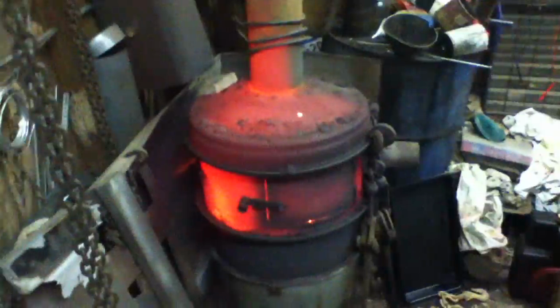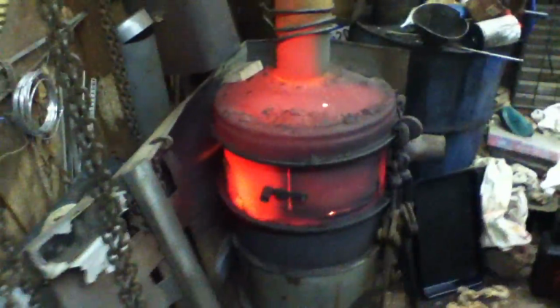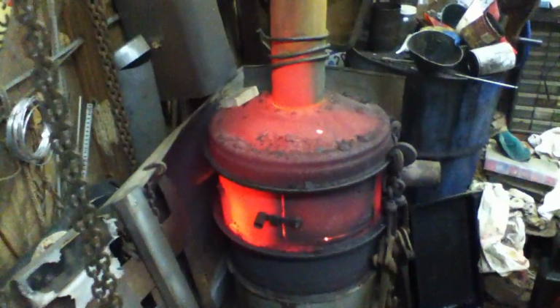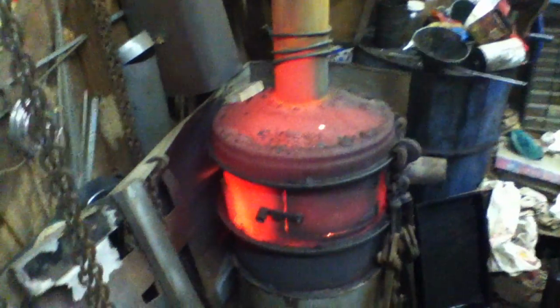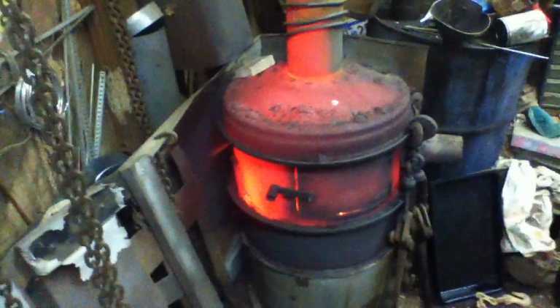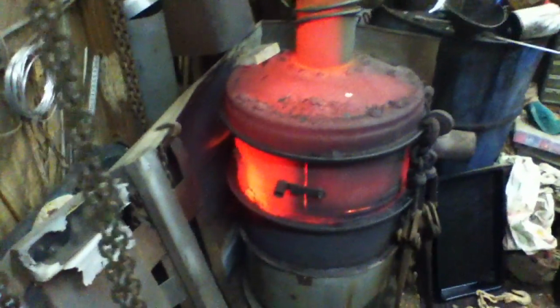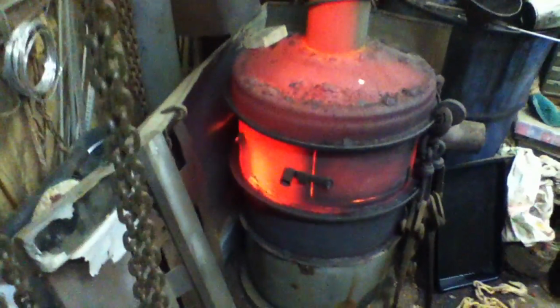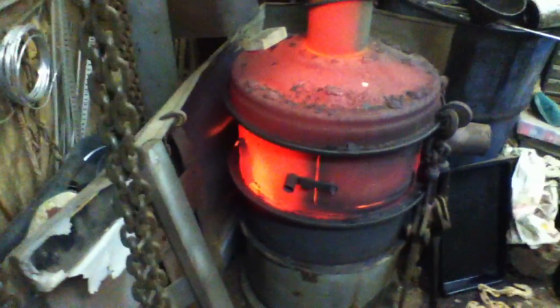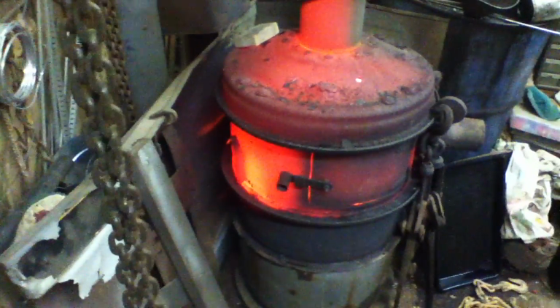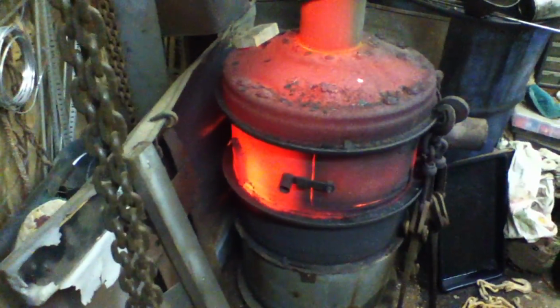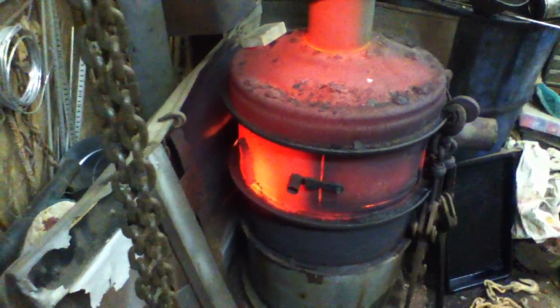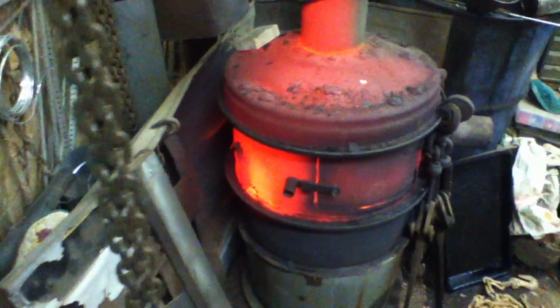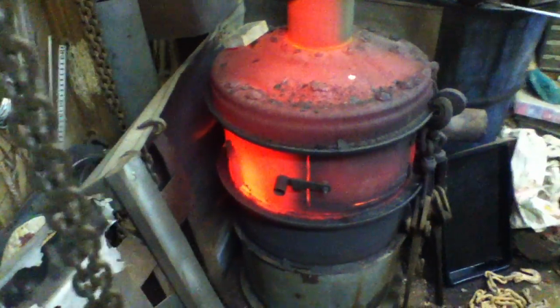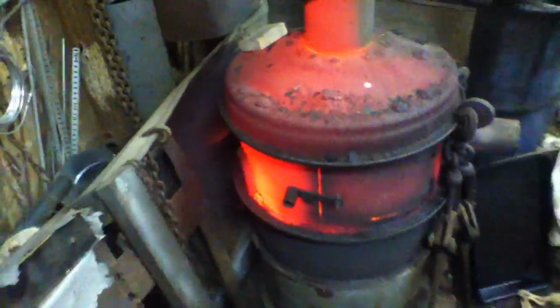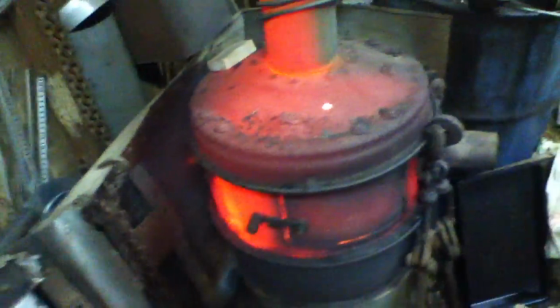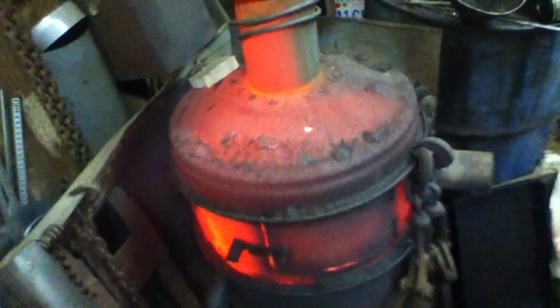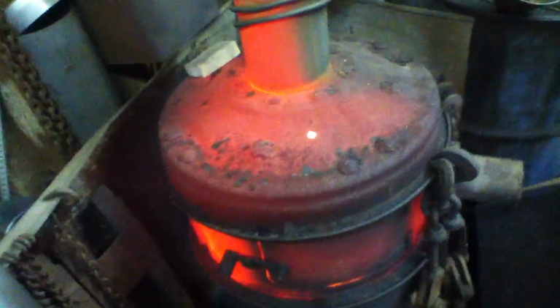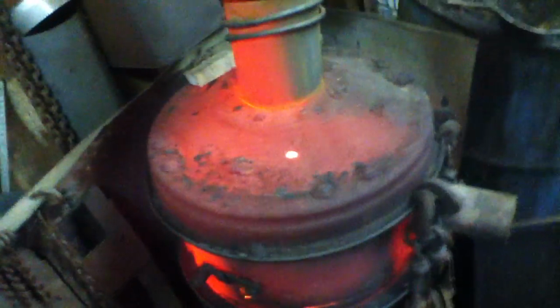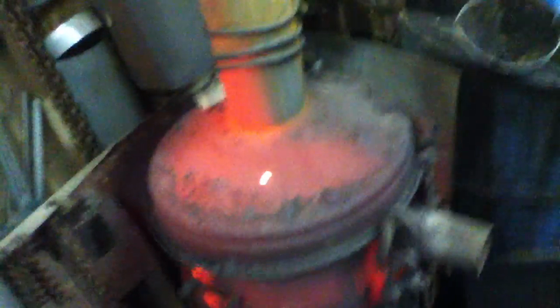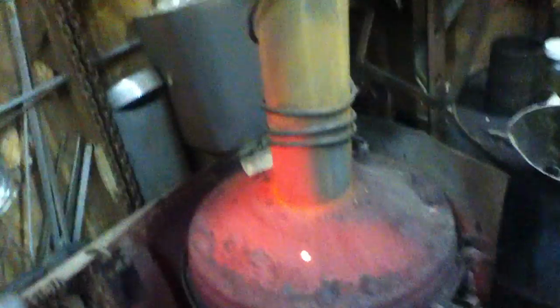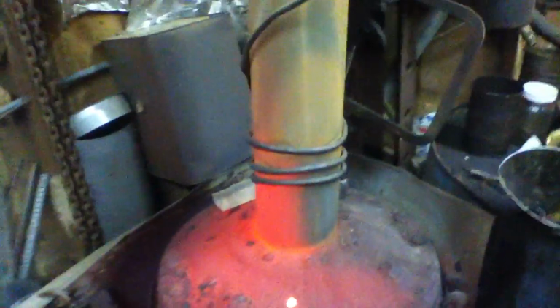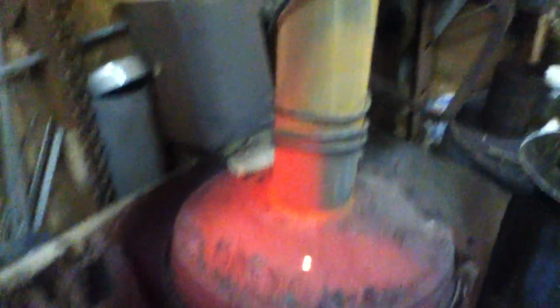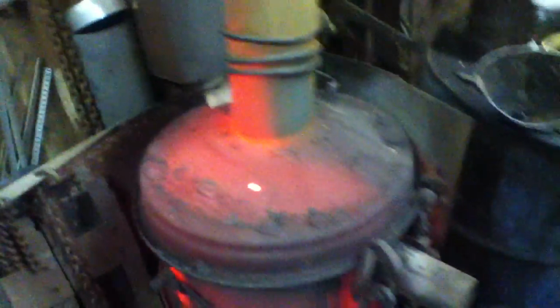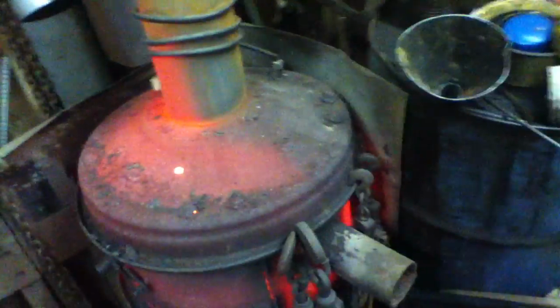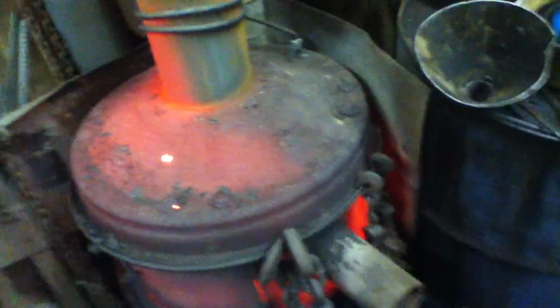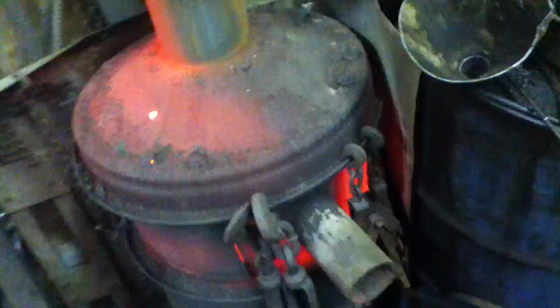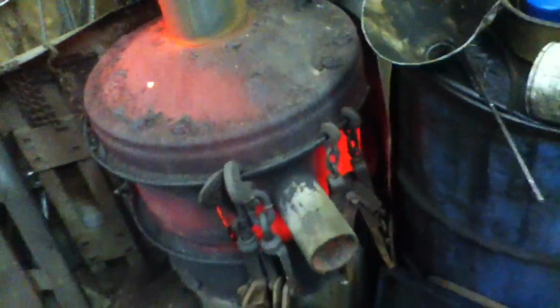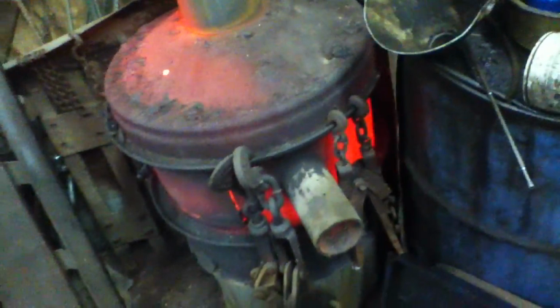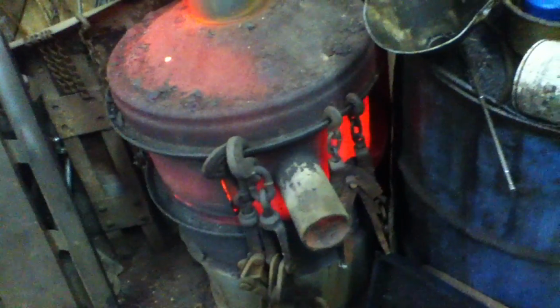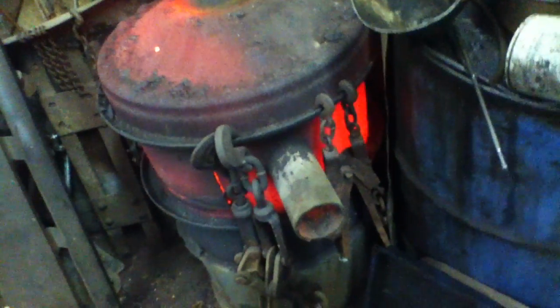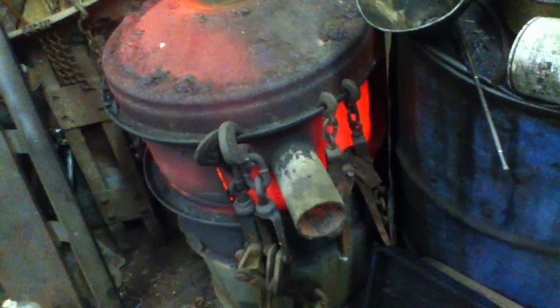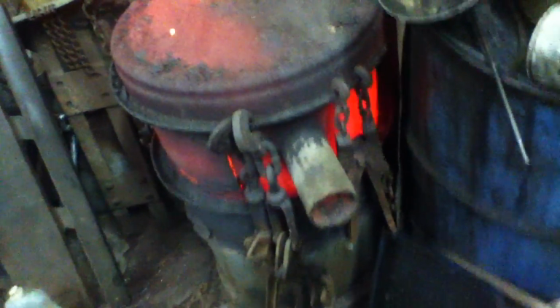Here's the waste oil burner in action. As you can see, that heavy steel truck rim is glowing cherry red, the tube rims are glowing cherry red, the stovepipes are glowing cherry red, and I can barely get close enough to it to take these videos.